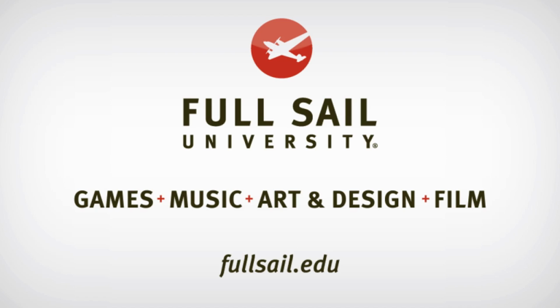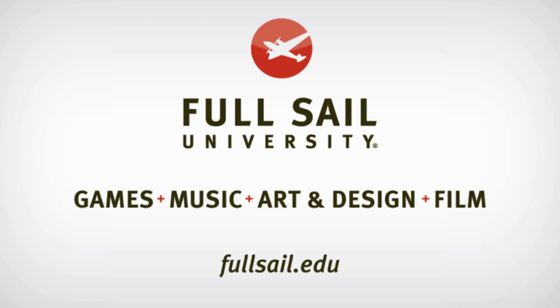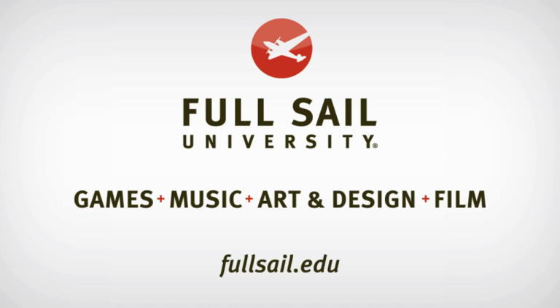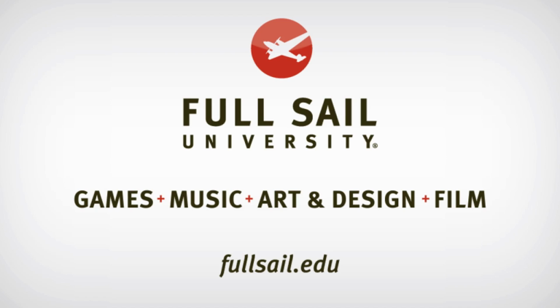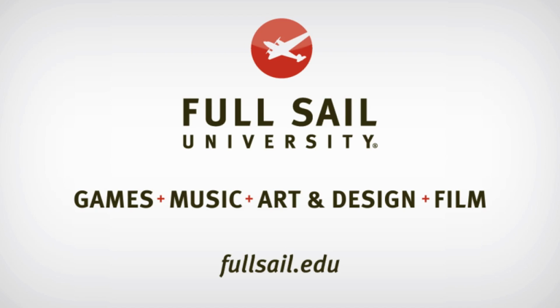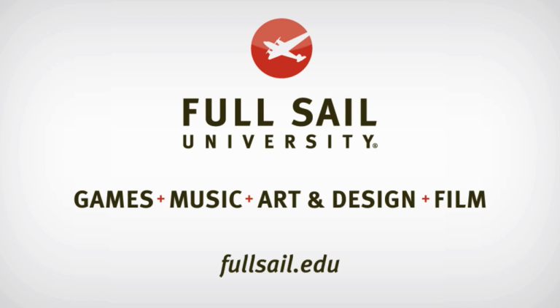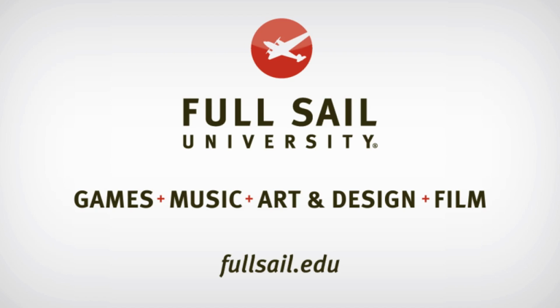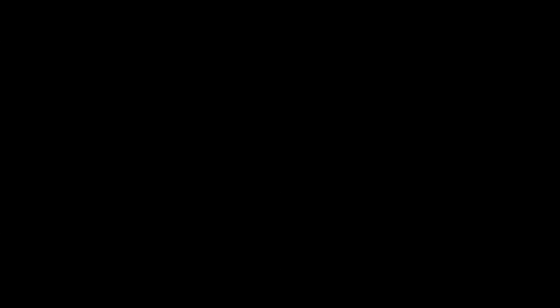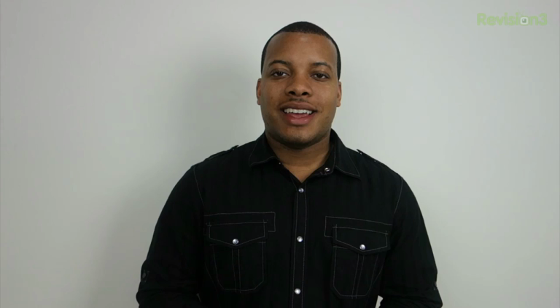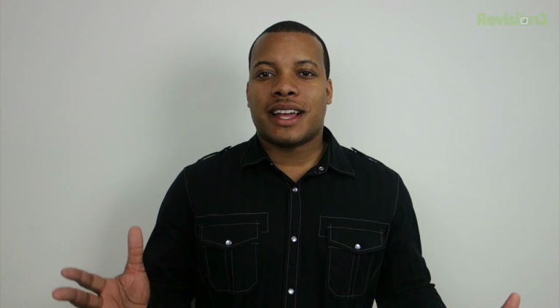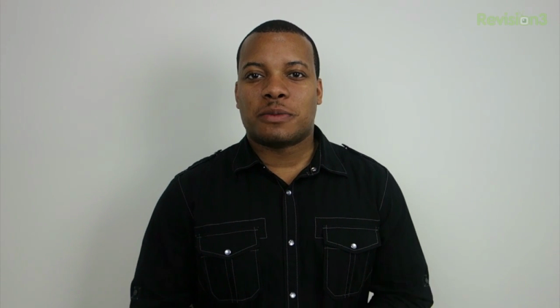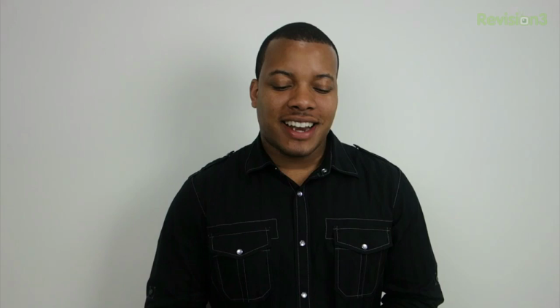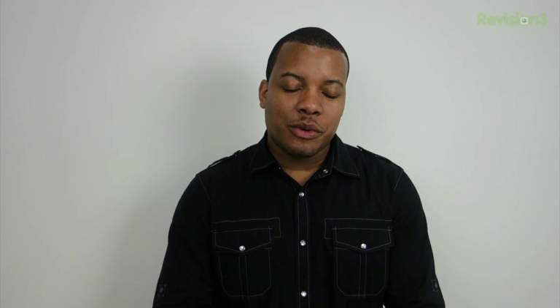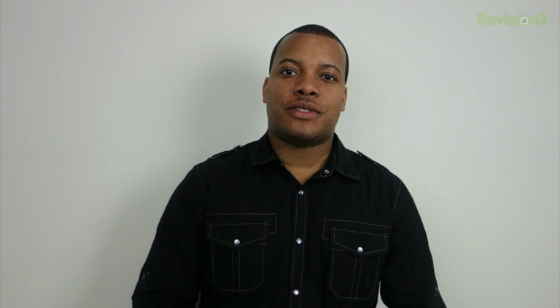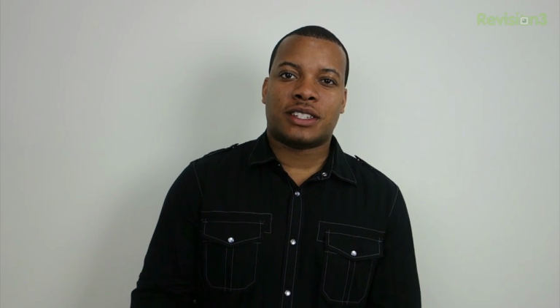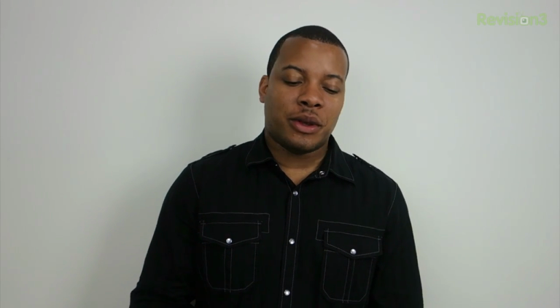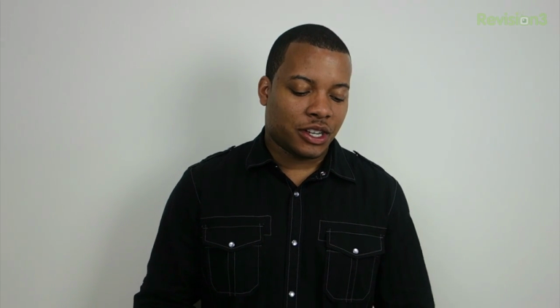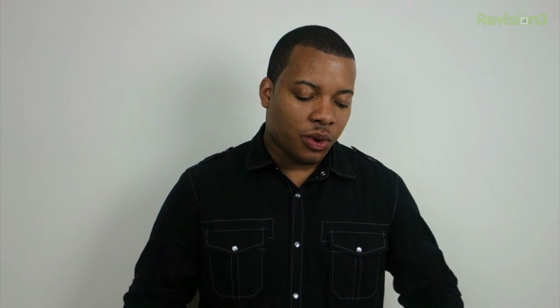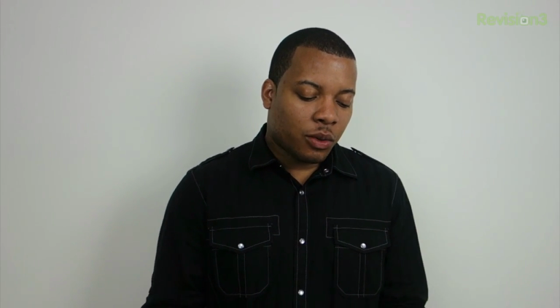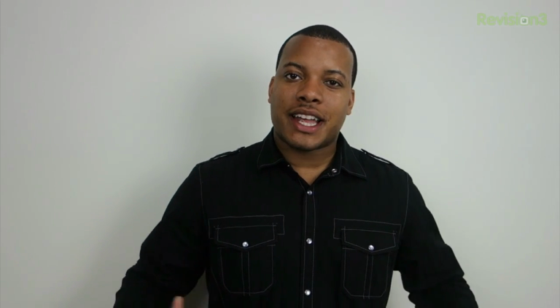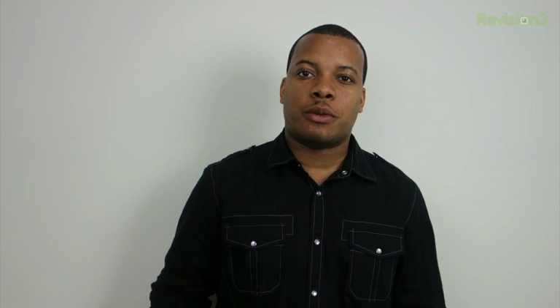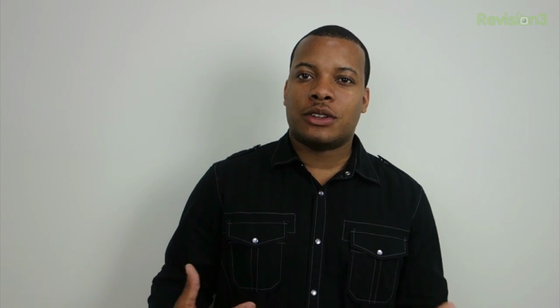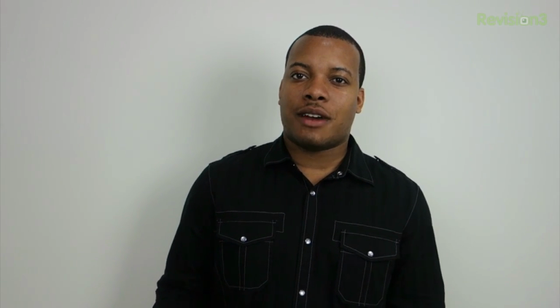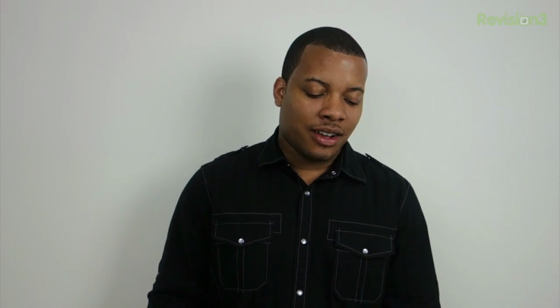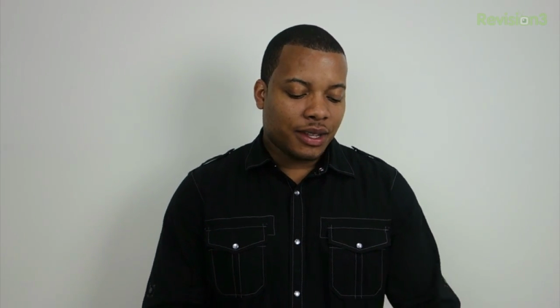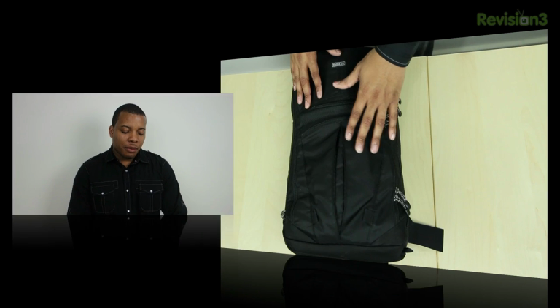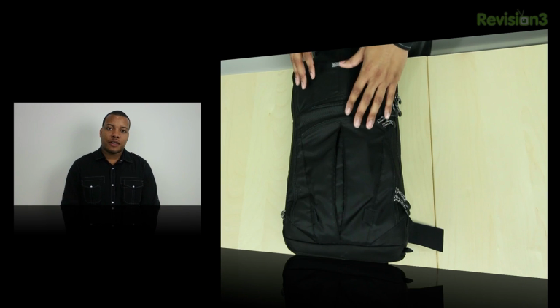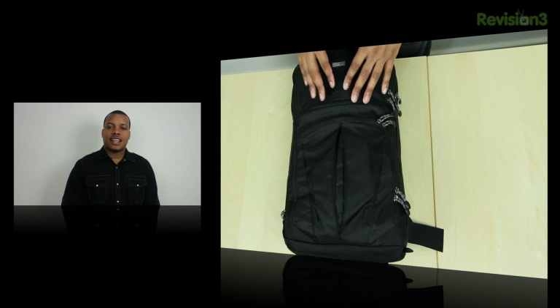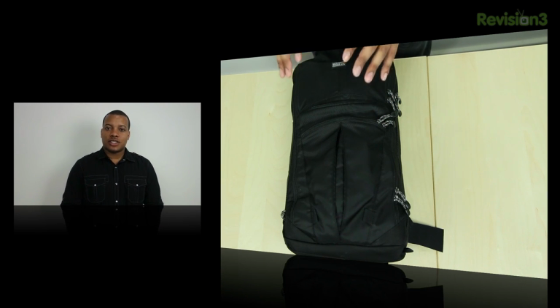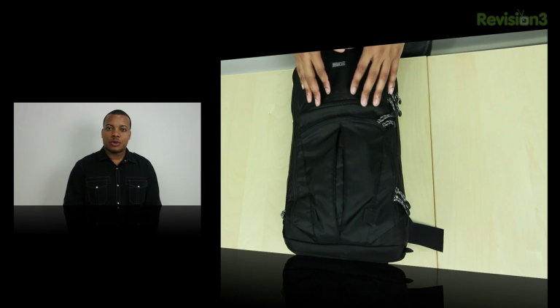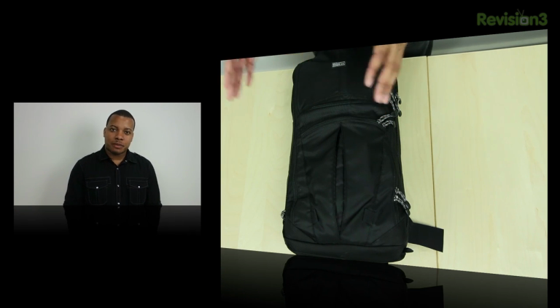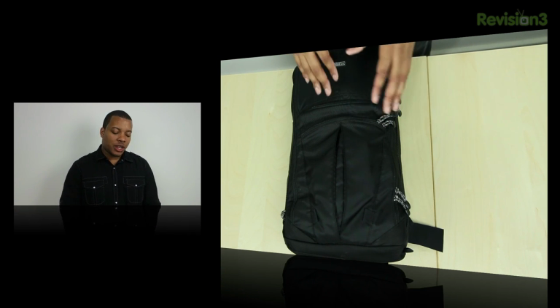This episode of Soldier Knows Best is brought to you by Full Sail University. Hey, what's up guys, Soldier Knows Best here. Now I got a few requests from some of my viewers to show what I normally carry when I travel. This is going to be most of the stuff I took down to CES with me this past week.